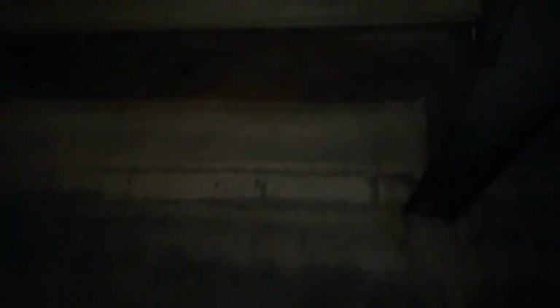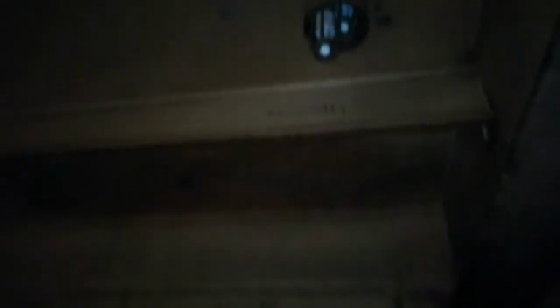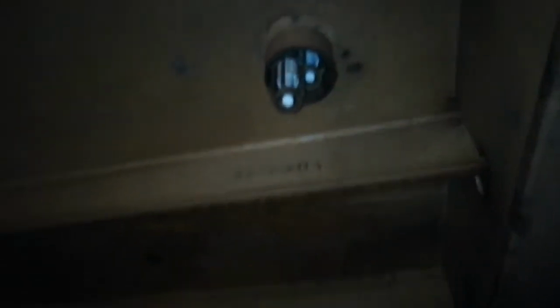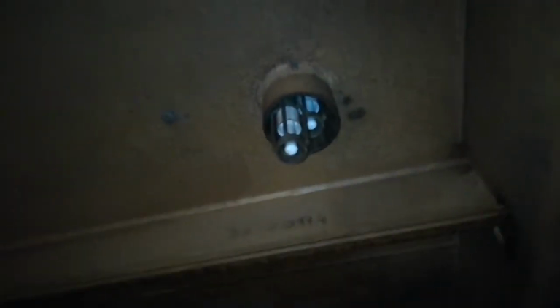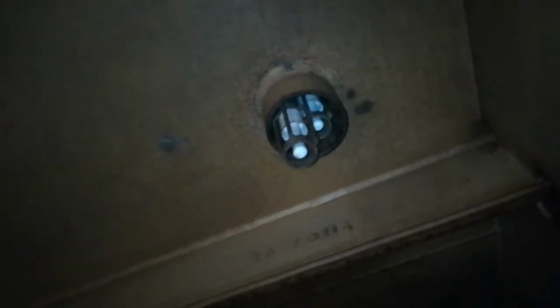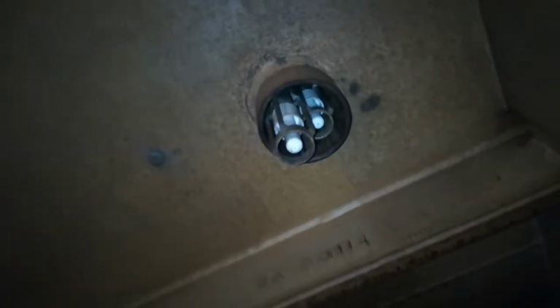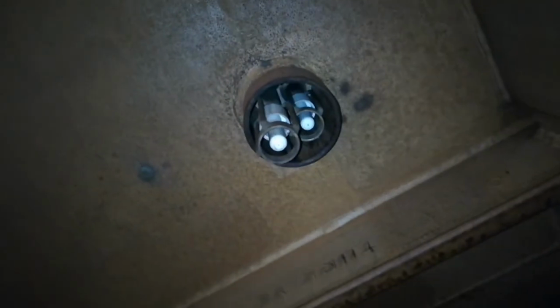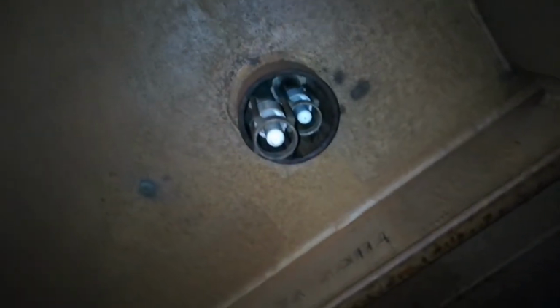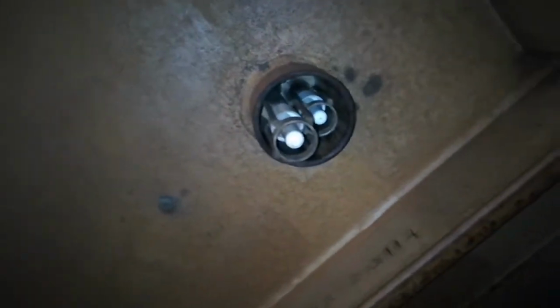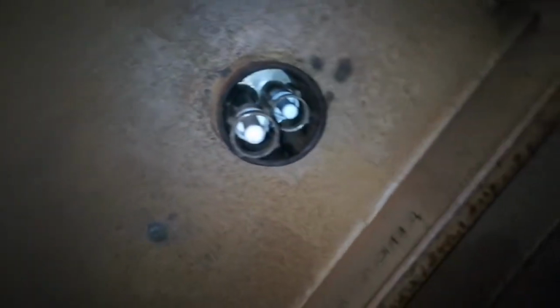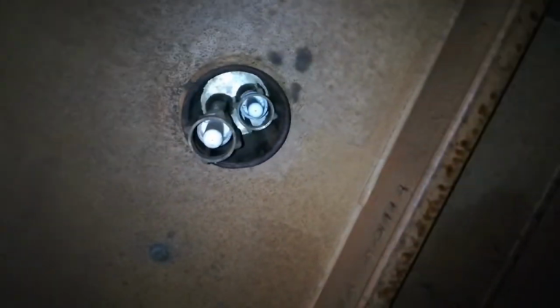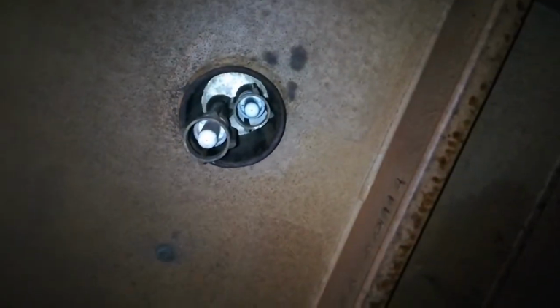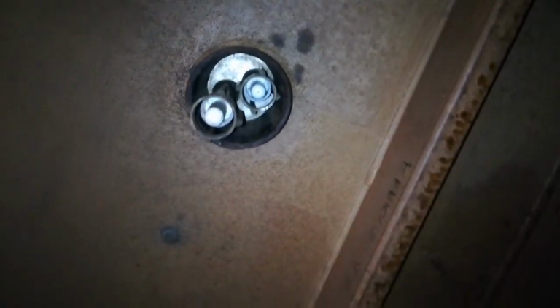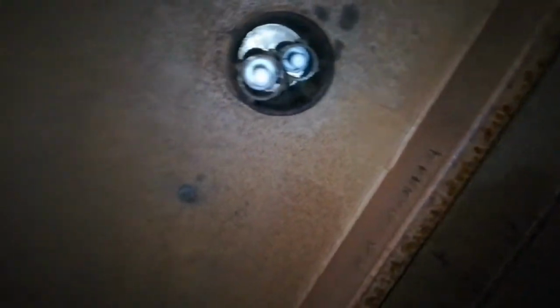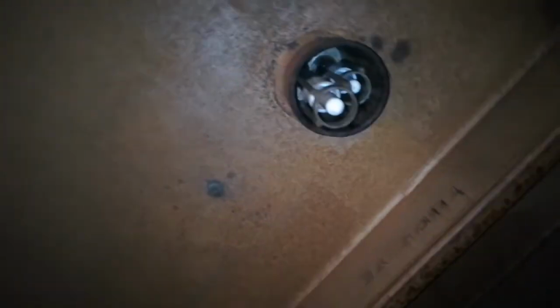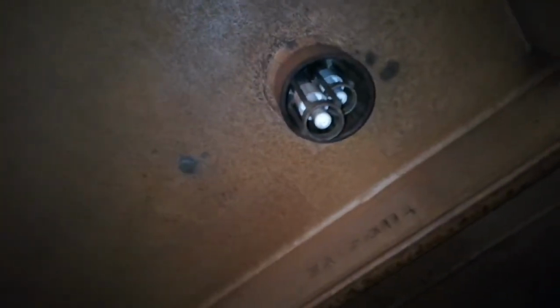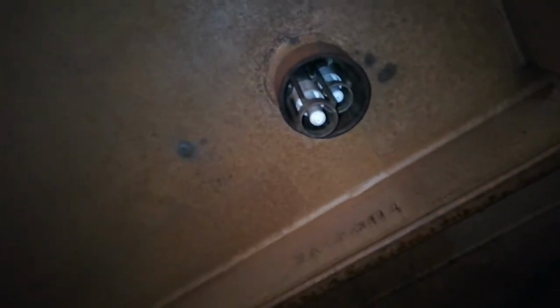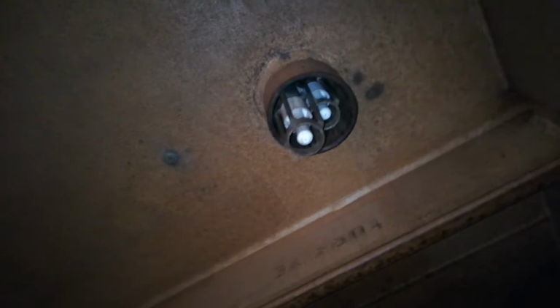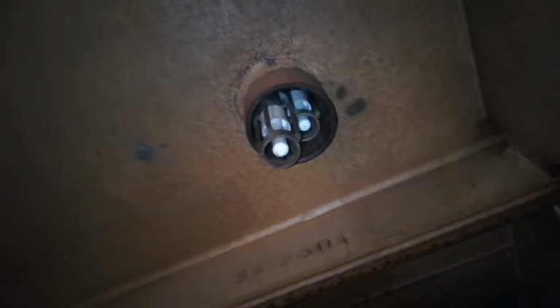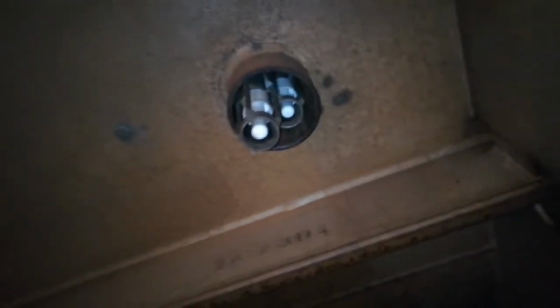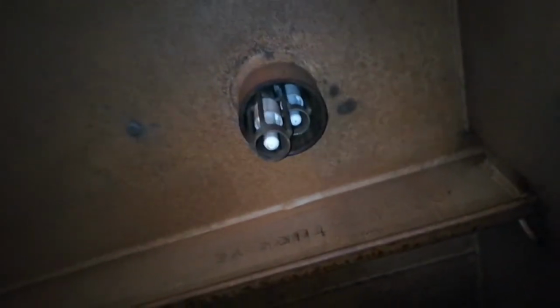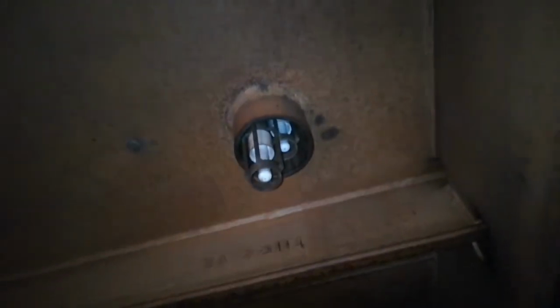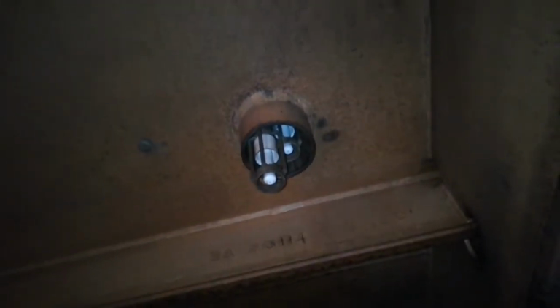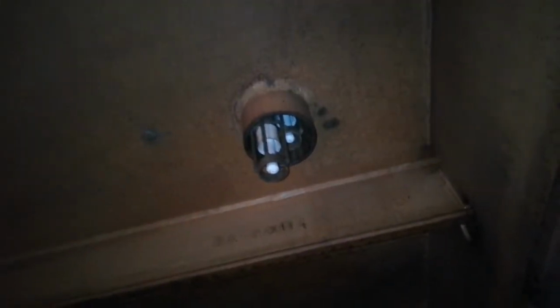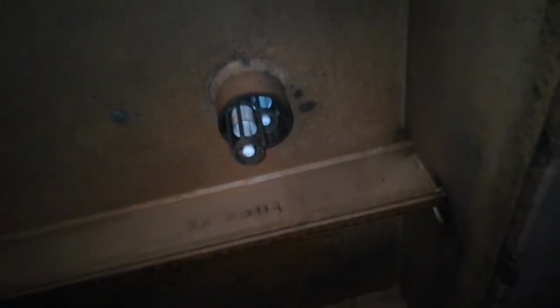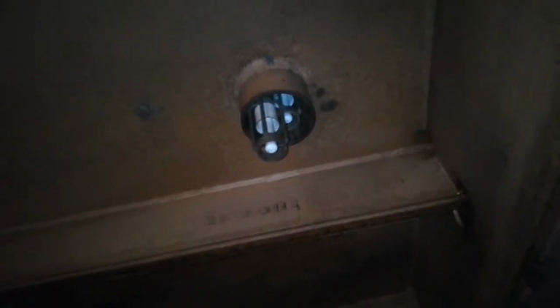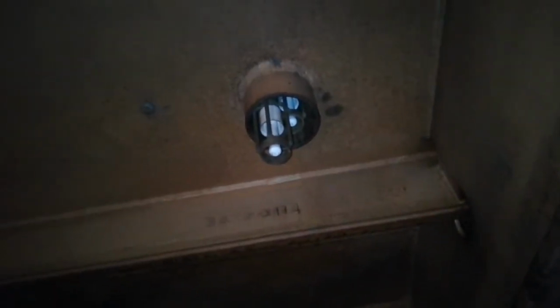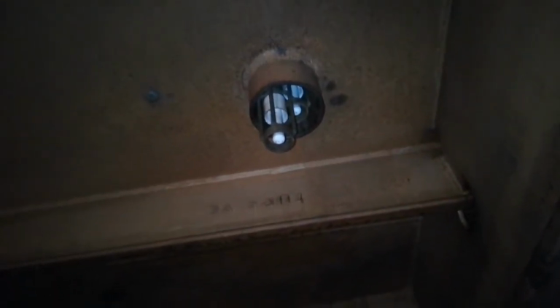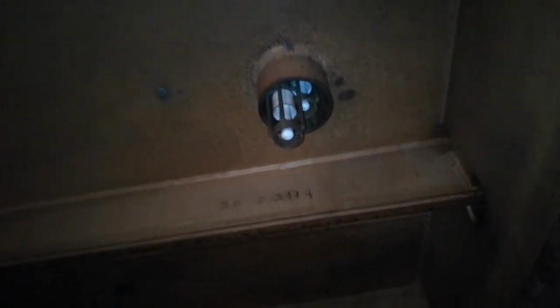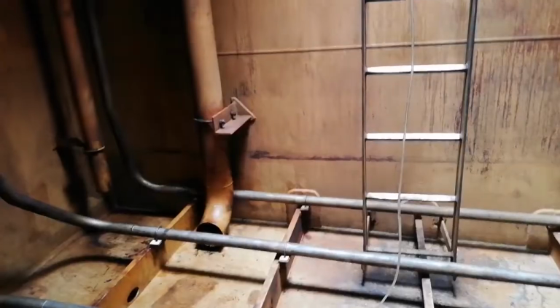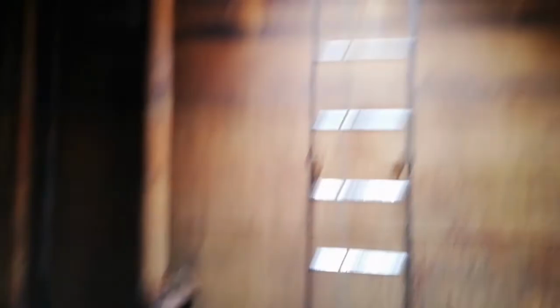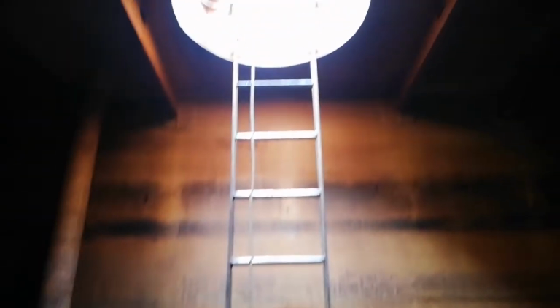Finally, here you can see the alarm sensors — the high level alarm sensors. Here you can see the 98% and the 95% alarm sensors. That concludes the tour of this slop tank.